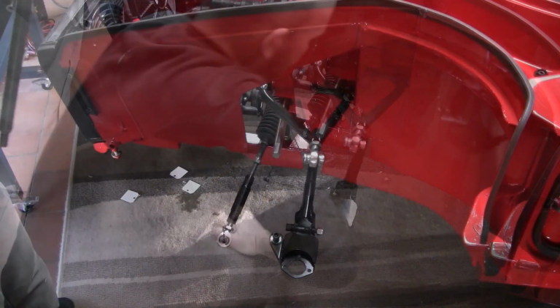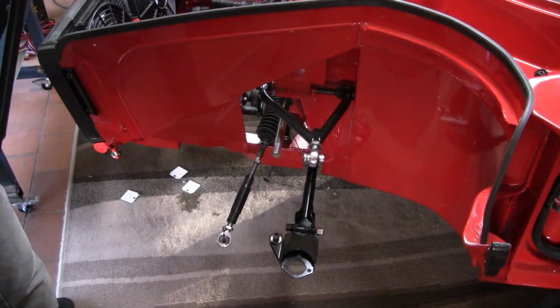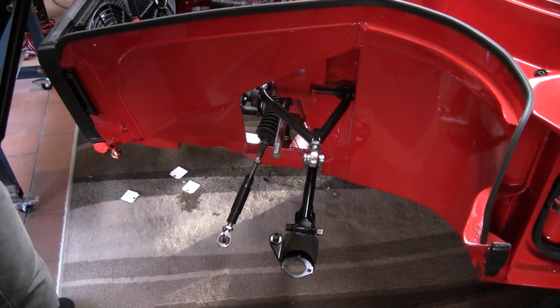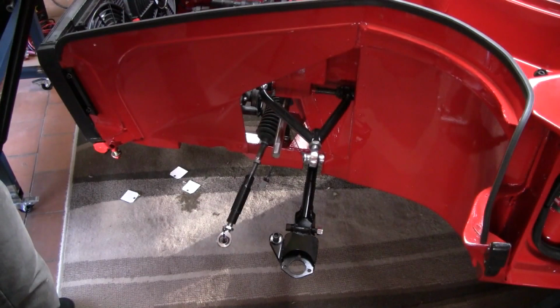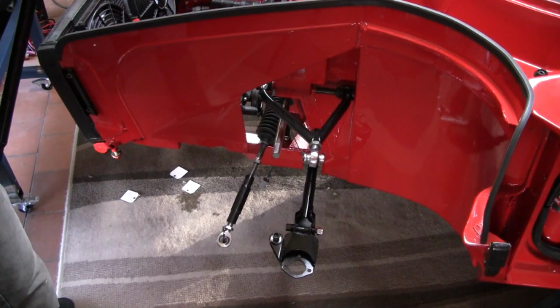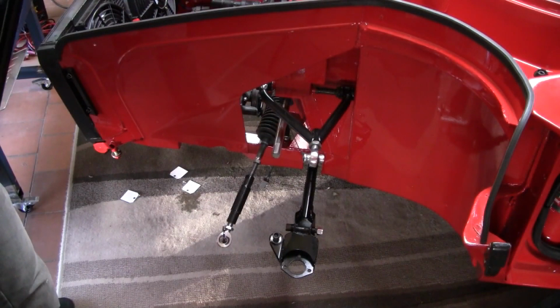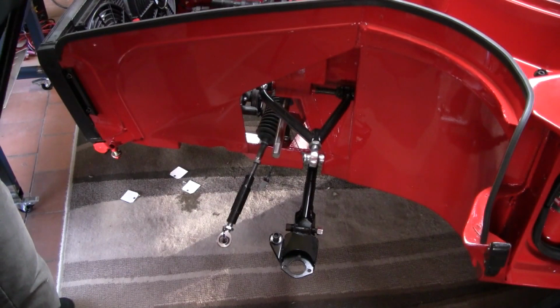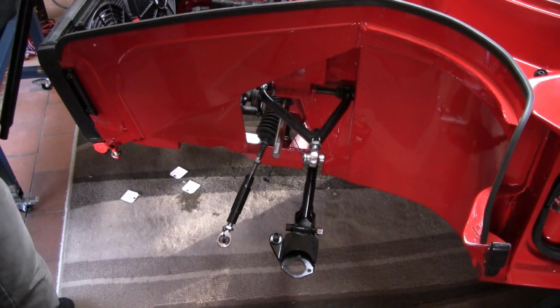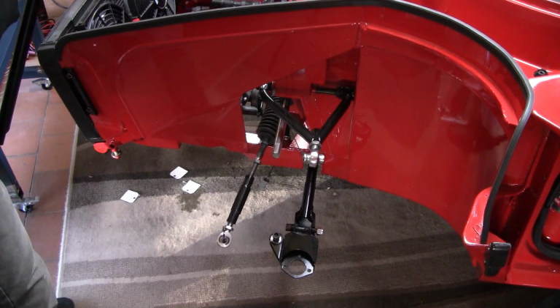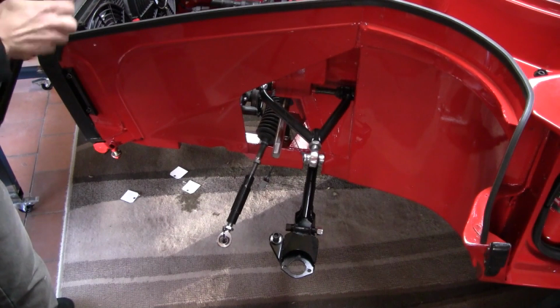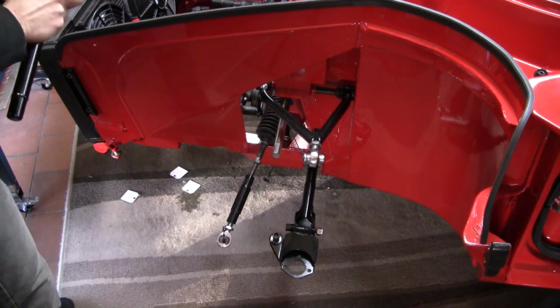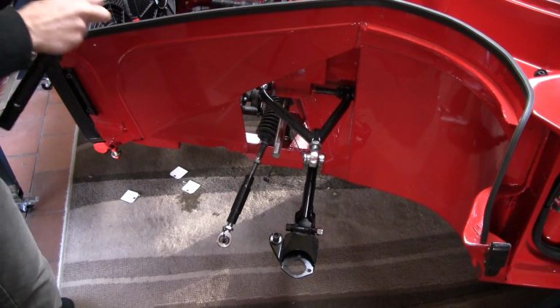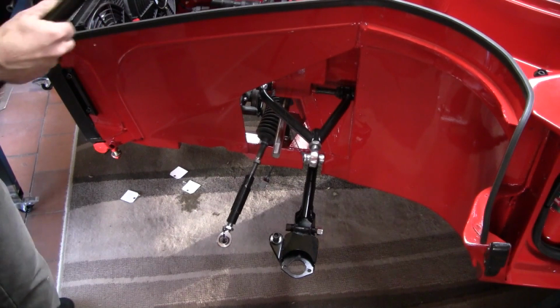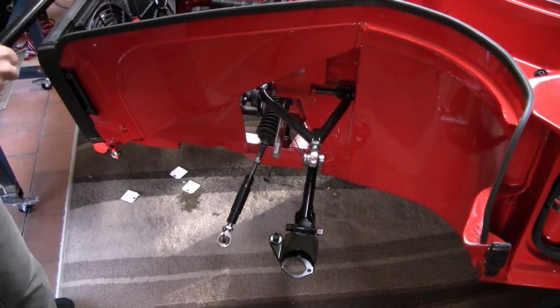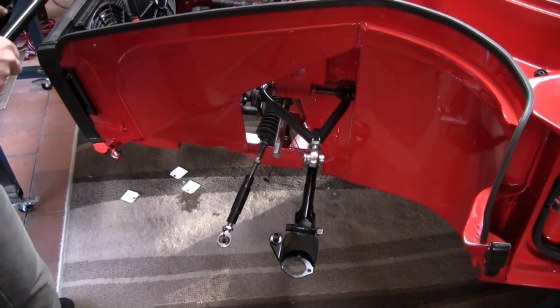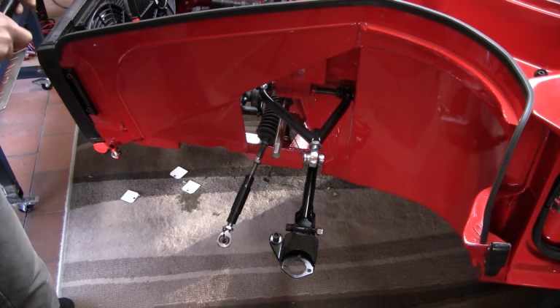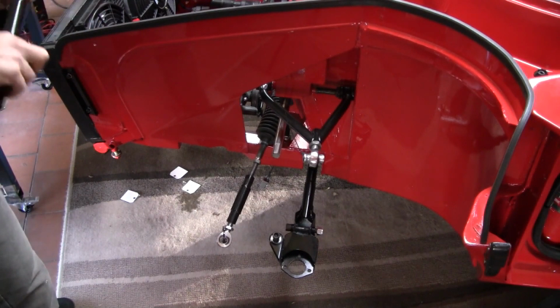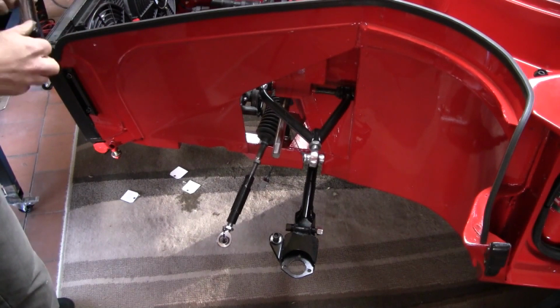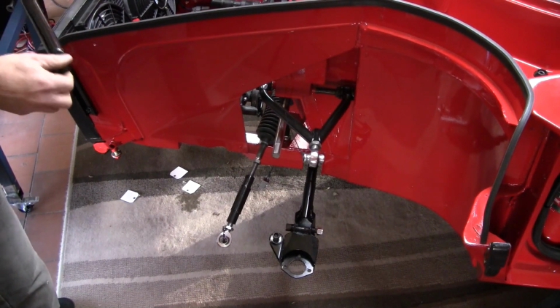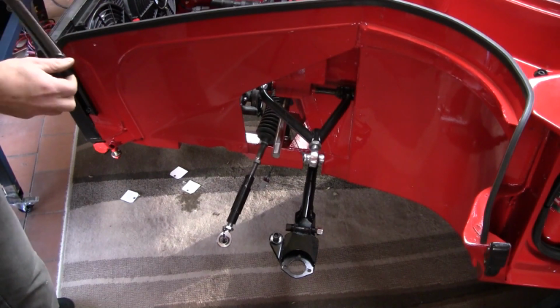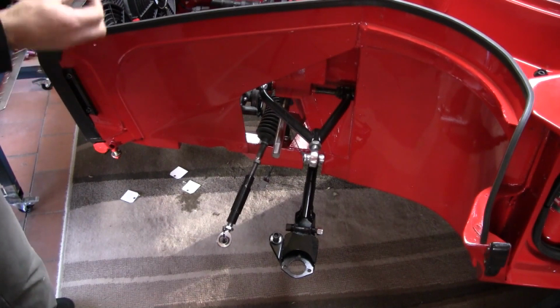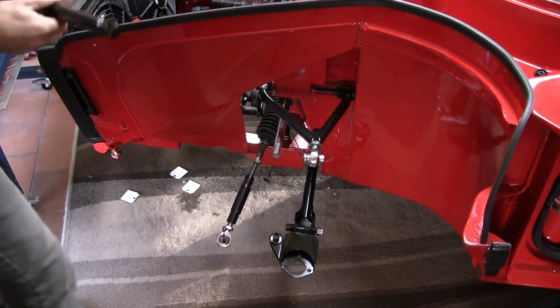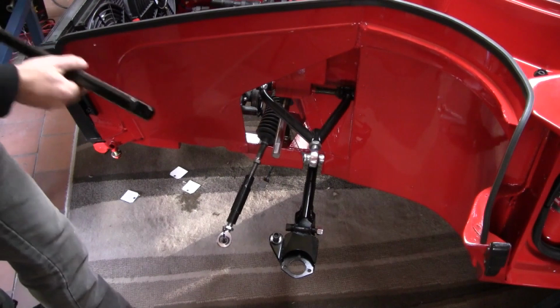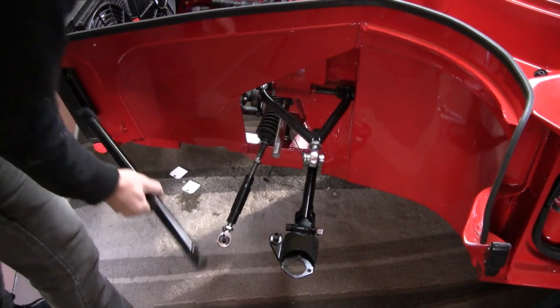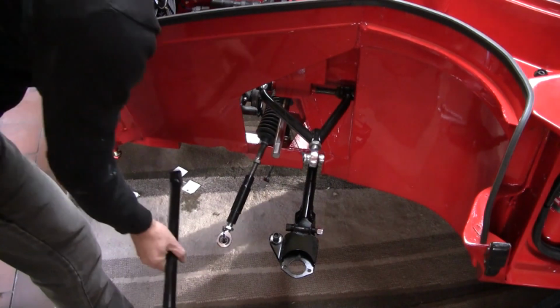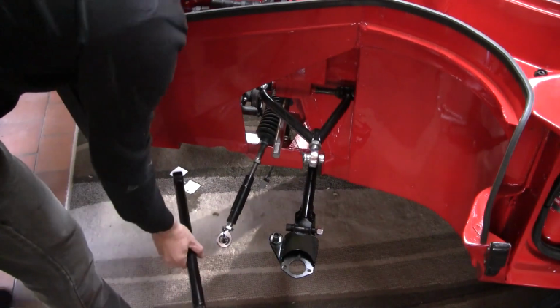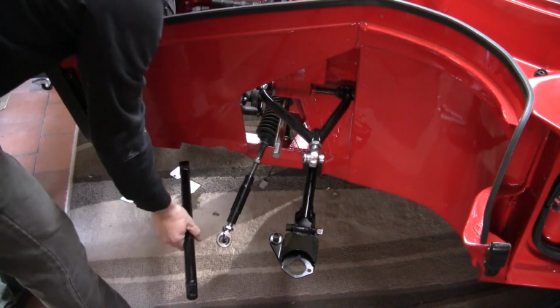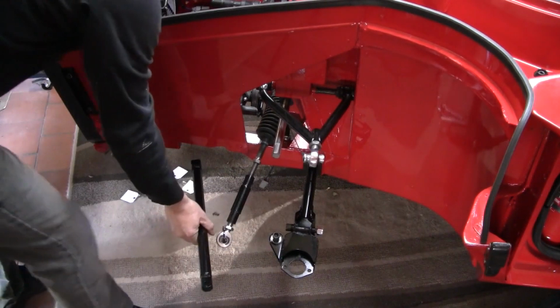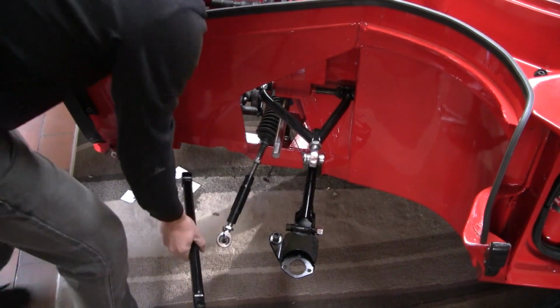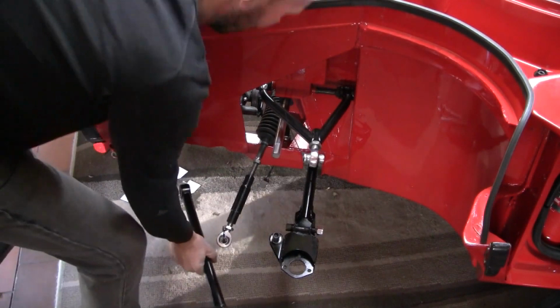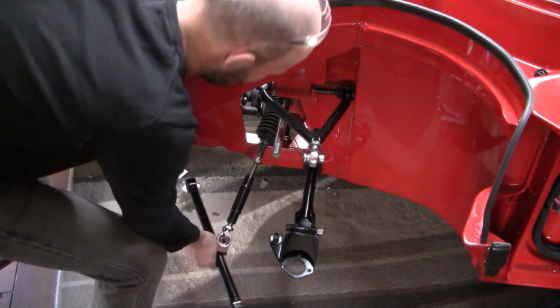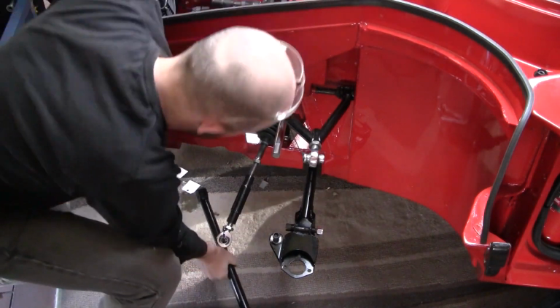Next on the list is — whatever this arm is, what are we going to call this — sort of the front cast lower caster arm.